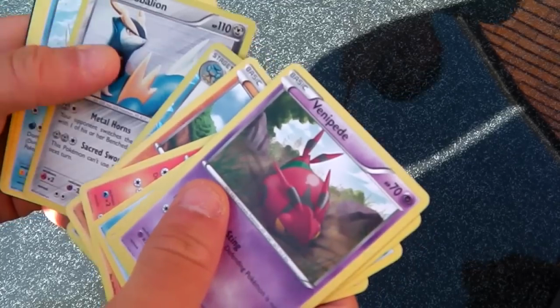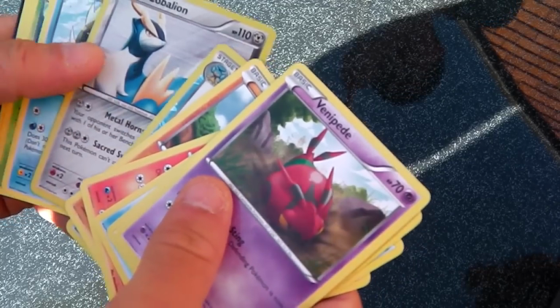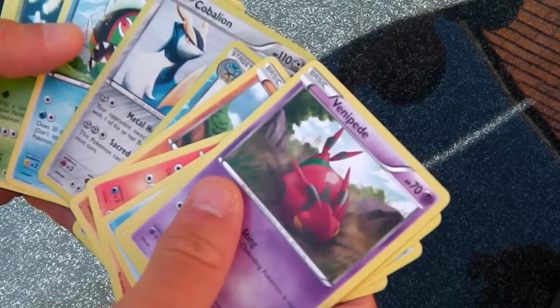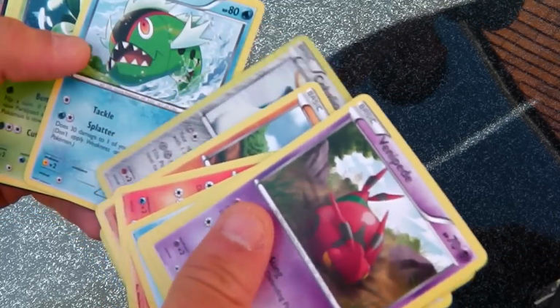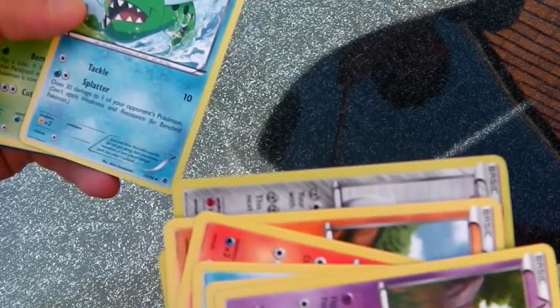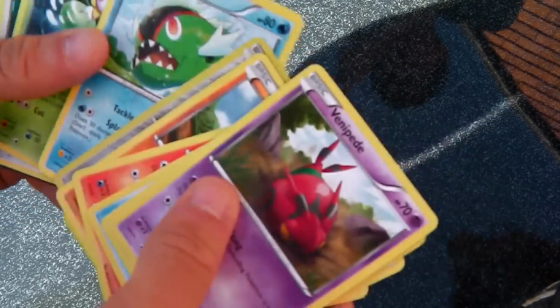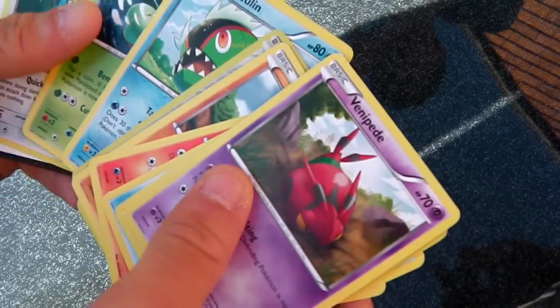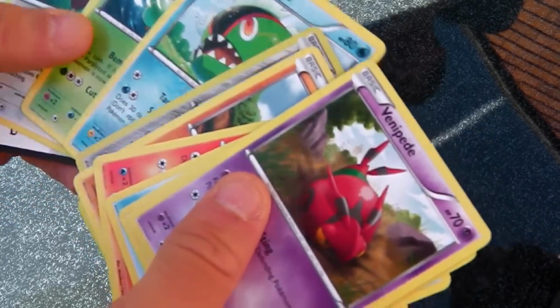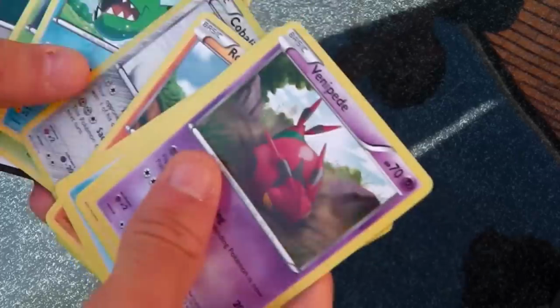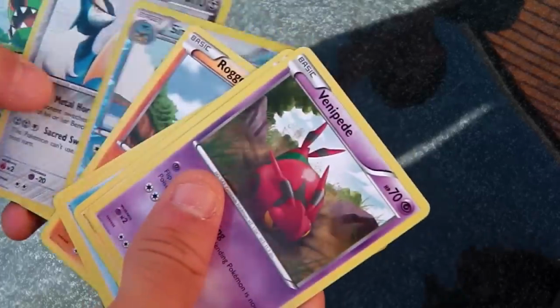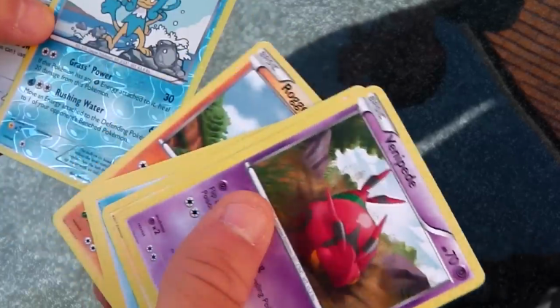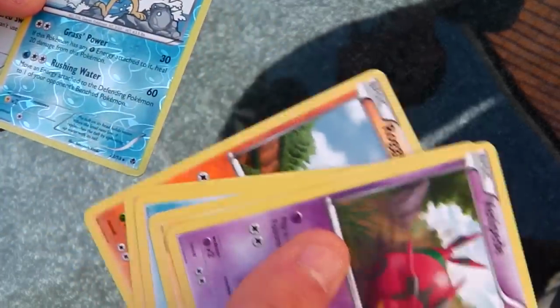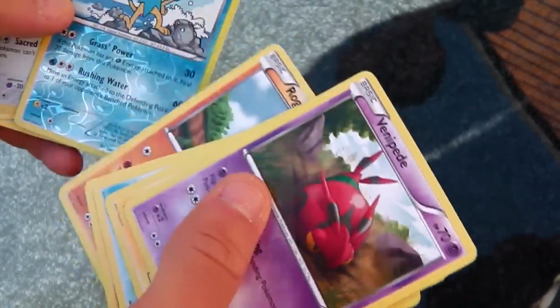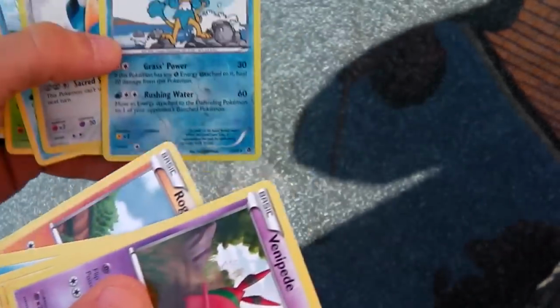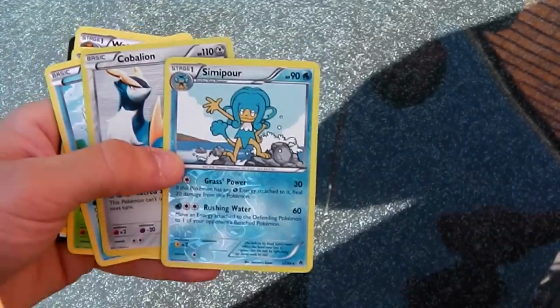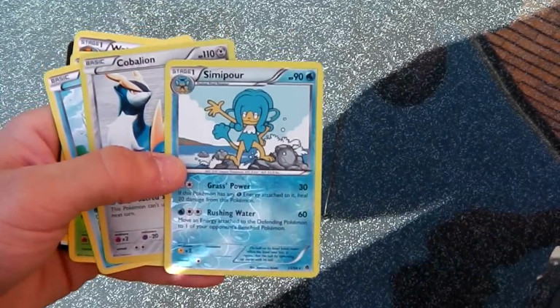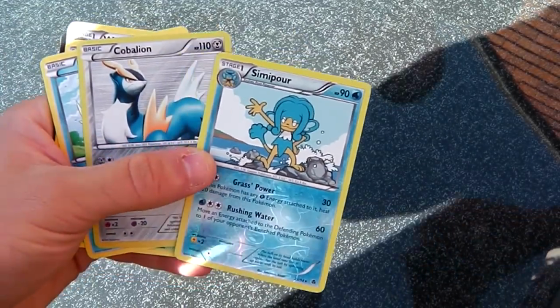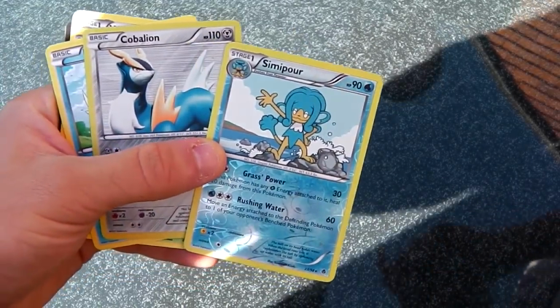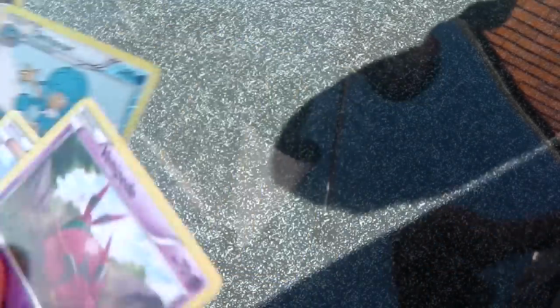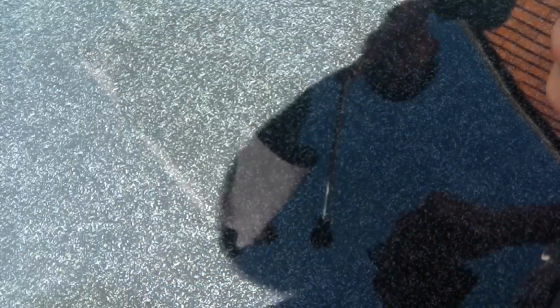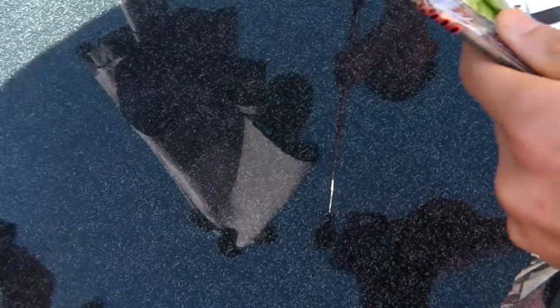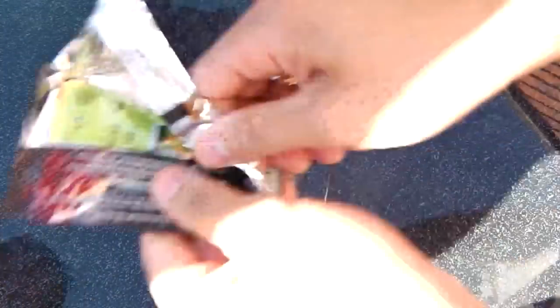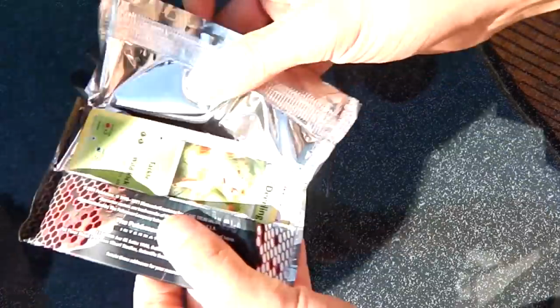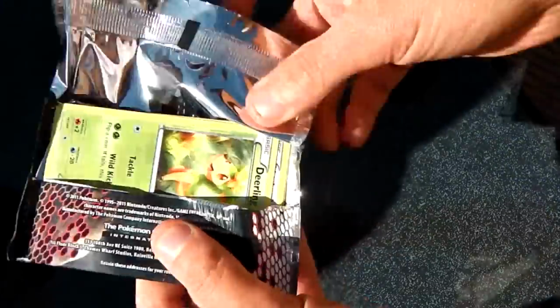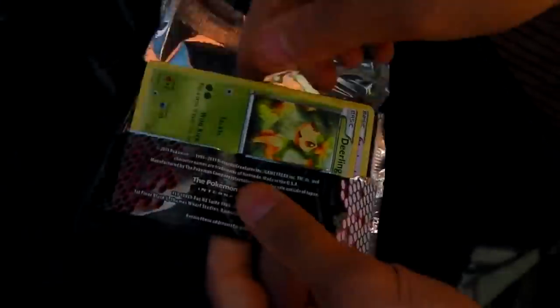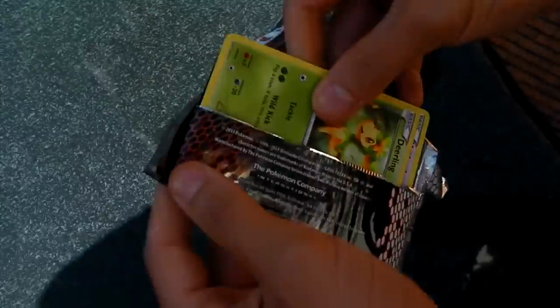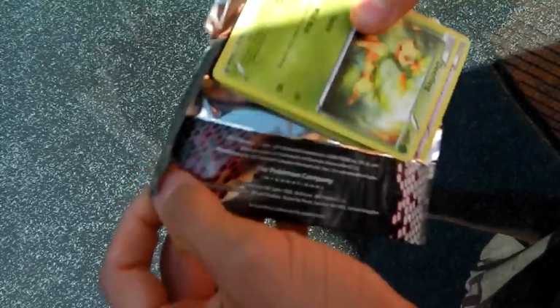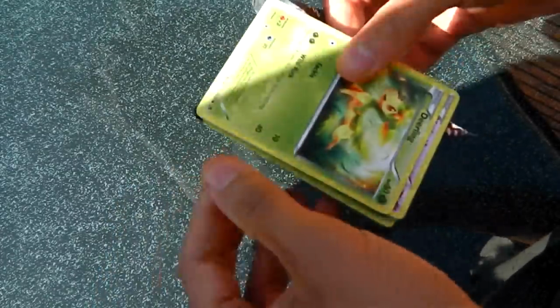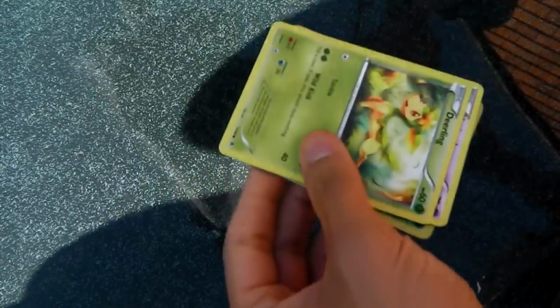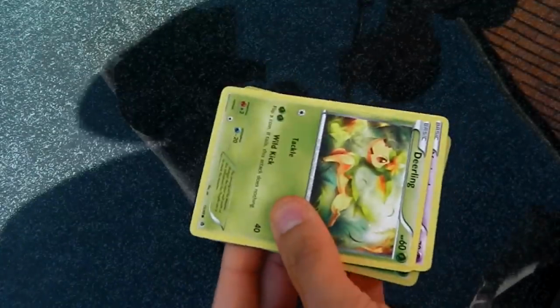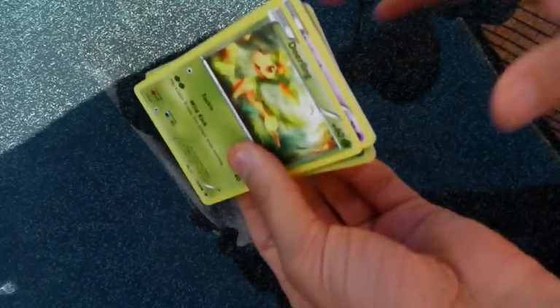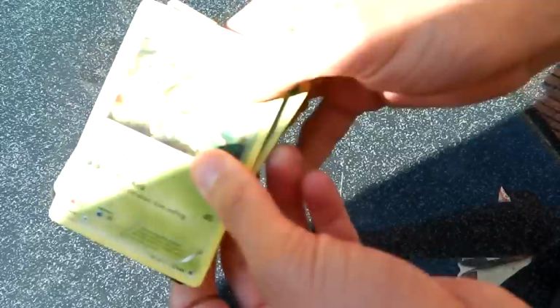A Cobalion — nice. And is there a rare in here somewhere? There's a Reverse Hollow Simisear! So we've got Cobalion and Simisear. Last pack — we've got what we were after: the Beartik and the three Catchers.